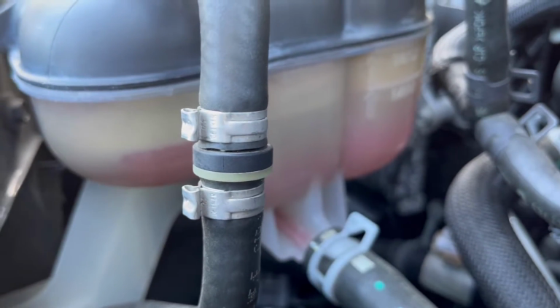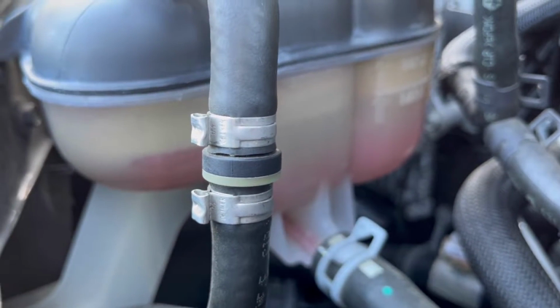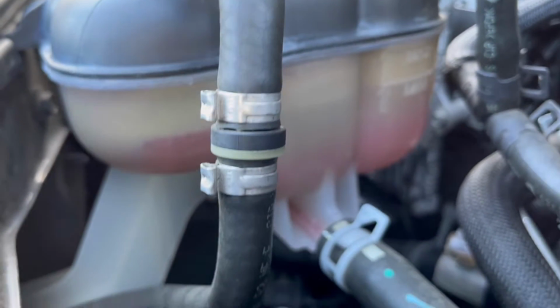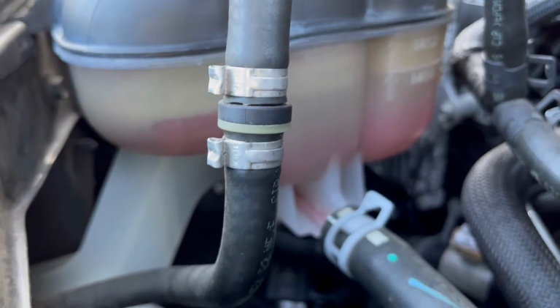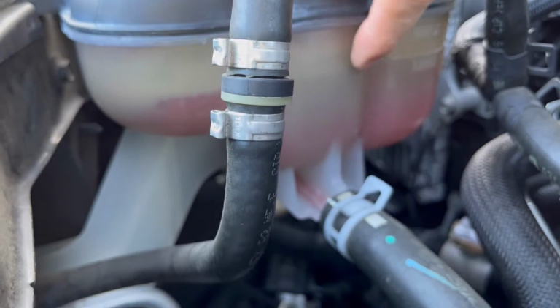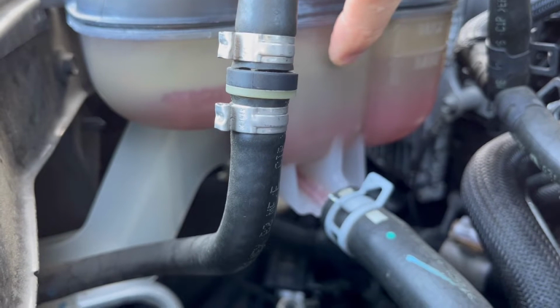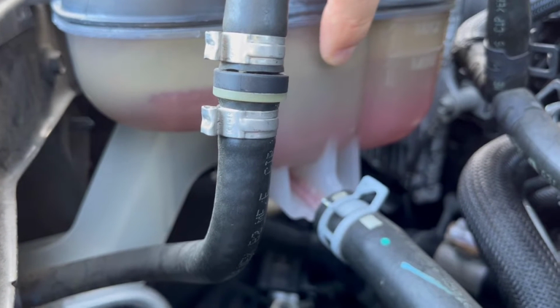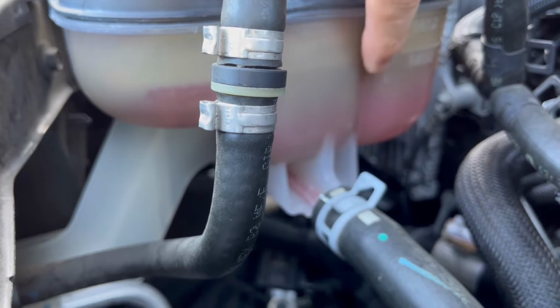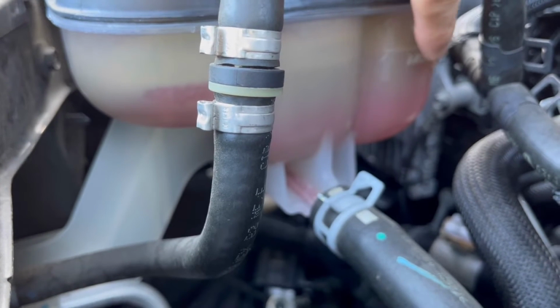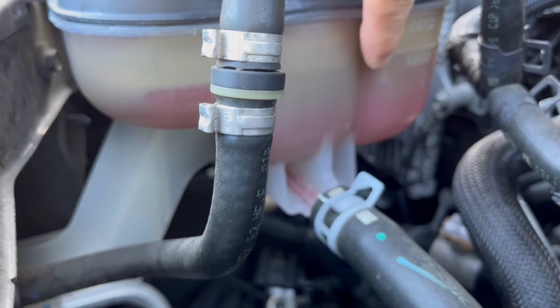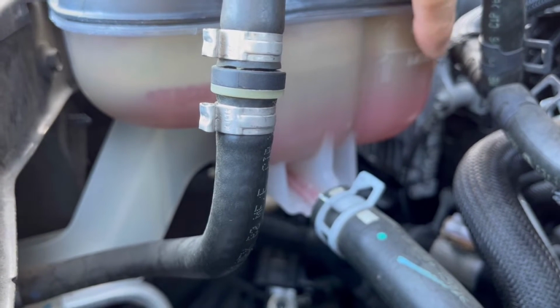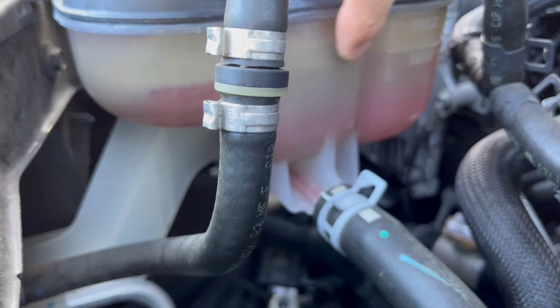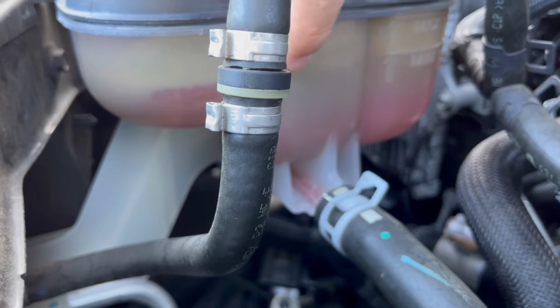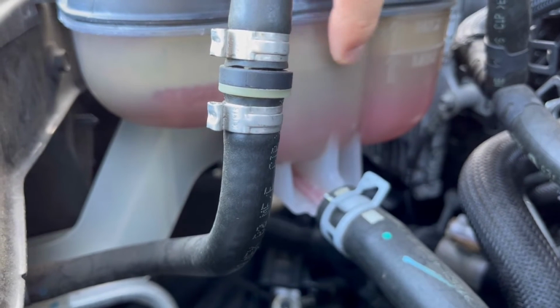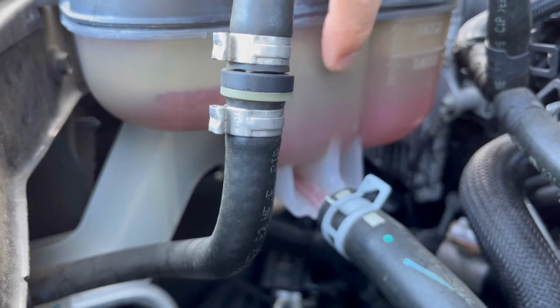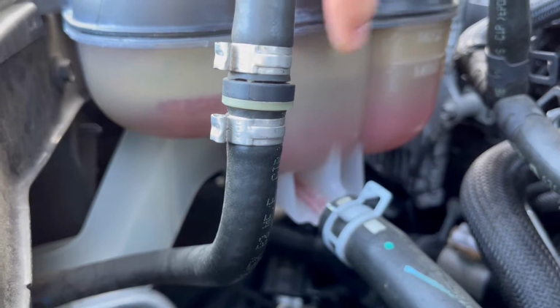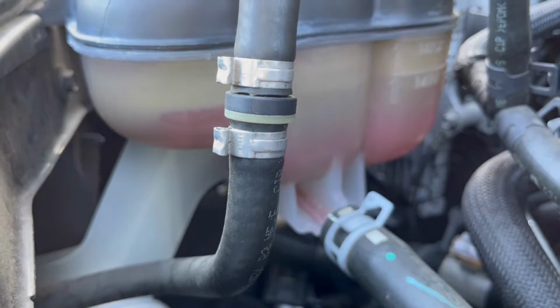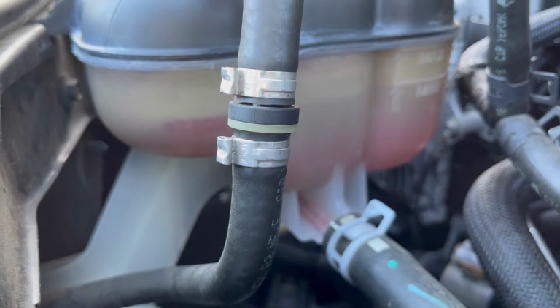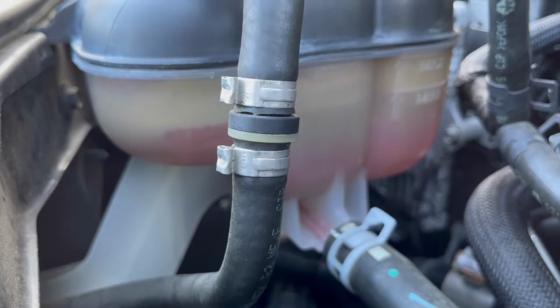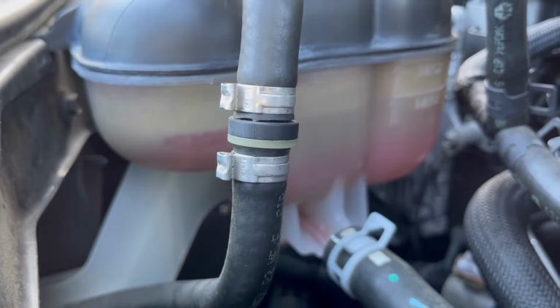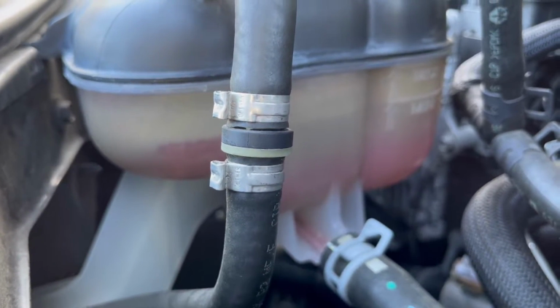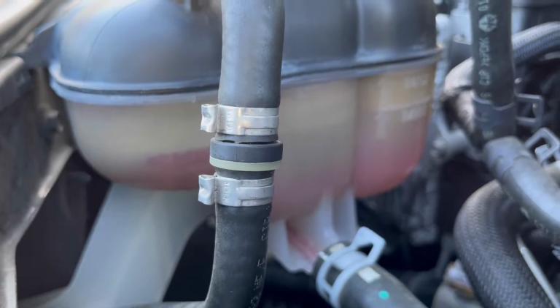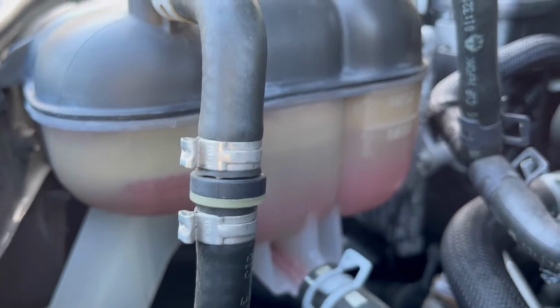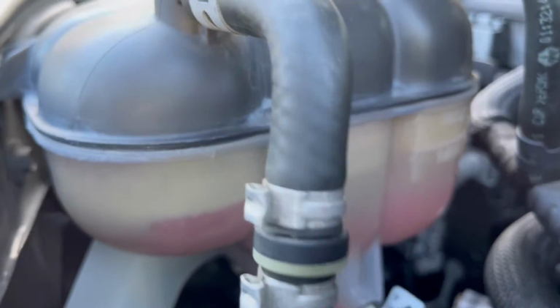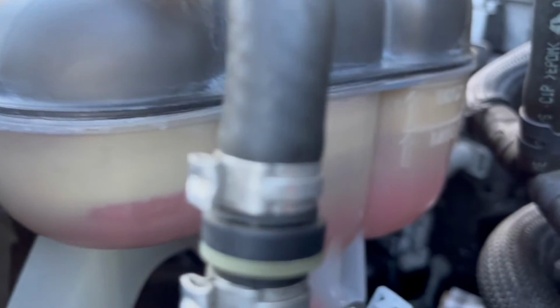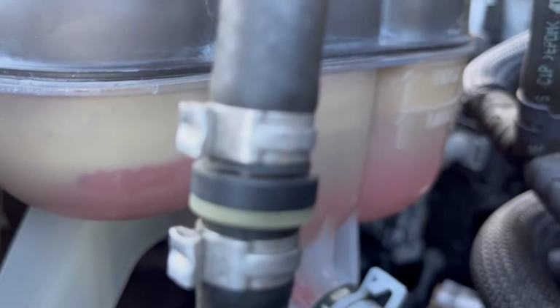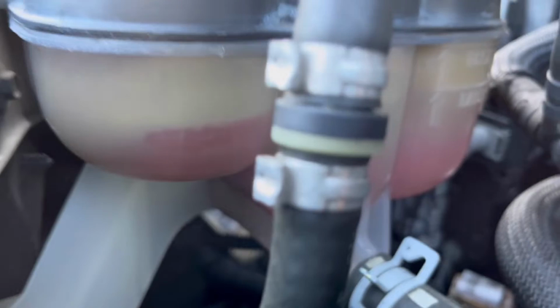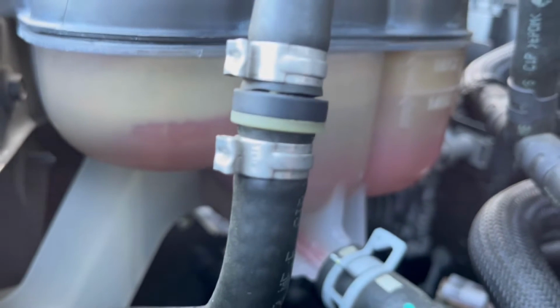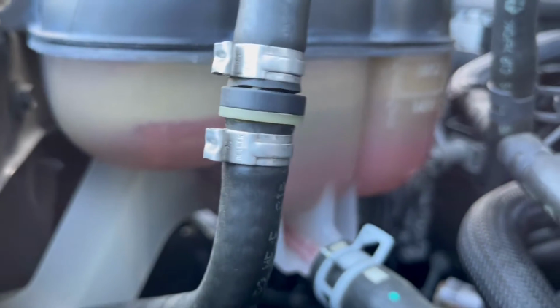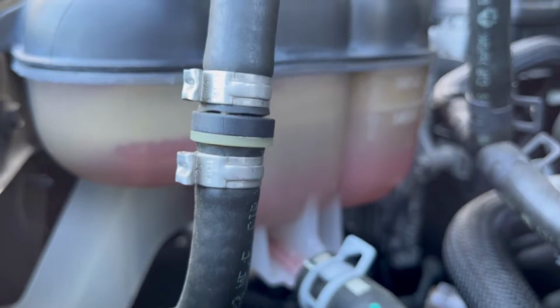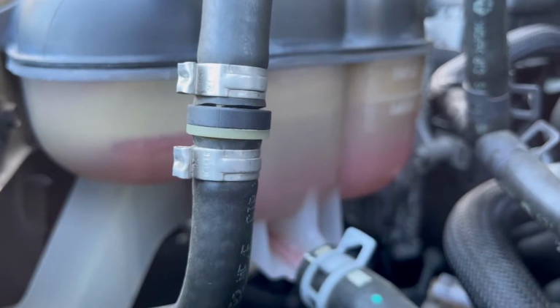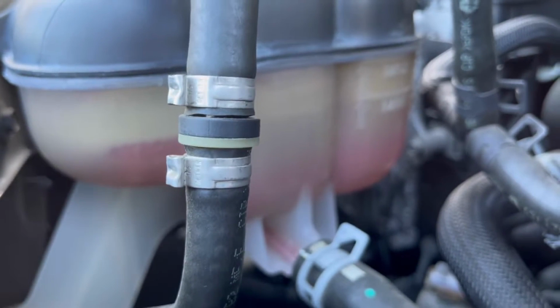Right there is the minimum mark, and right here is the fluid level, so it's fine for me. I'm going to drive and then if it needs more I'll add some more.